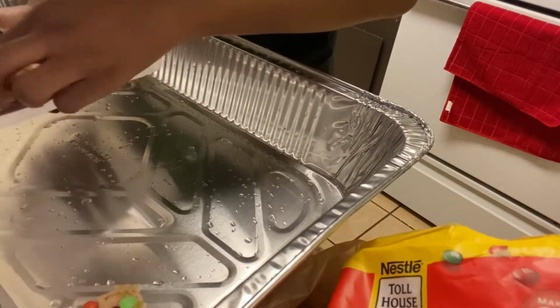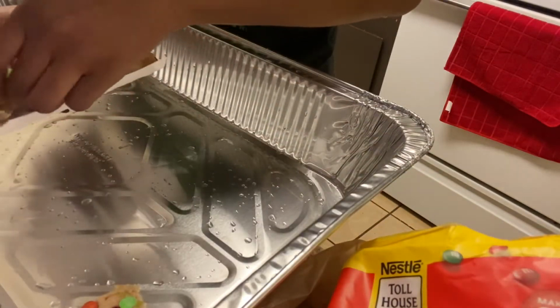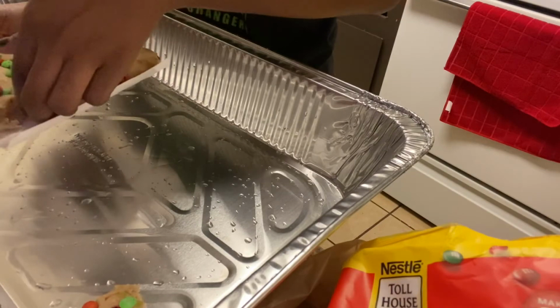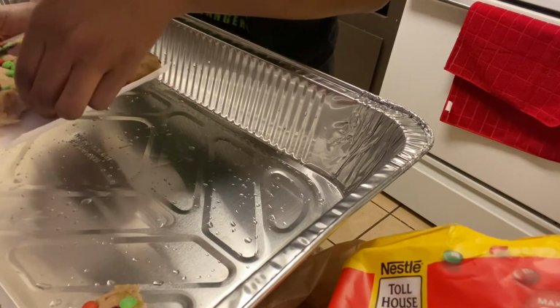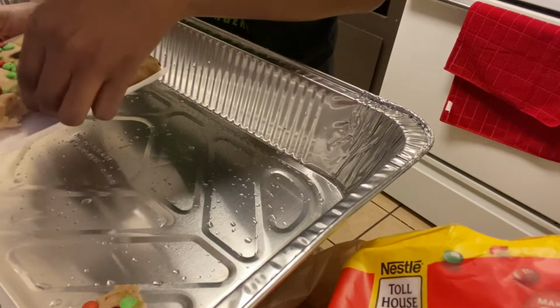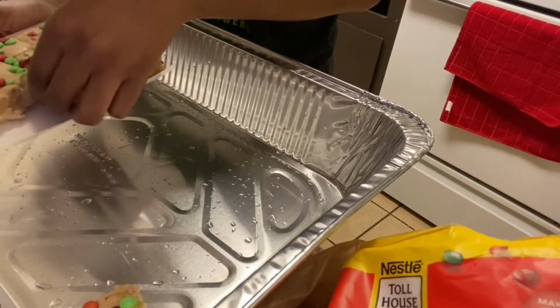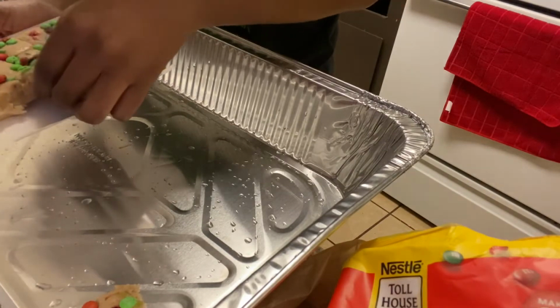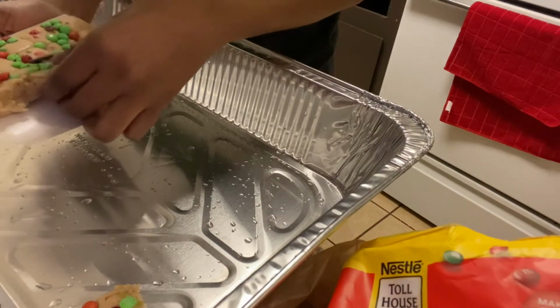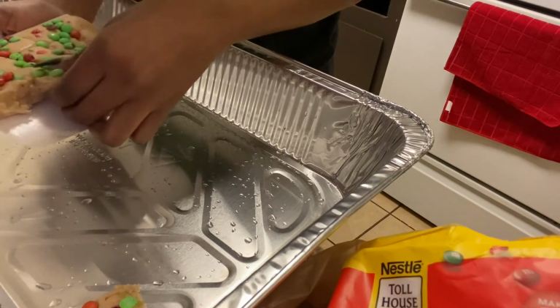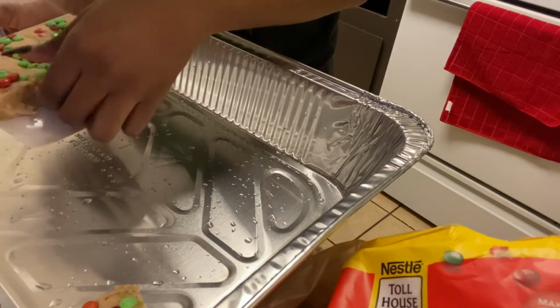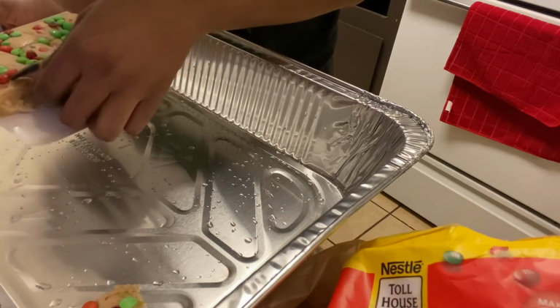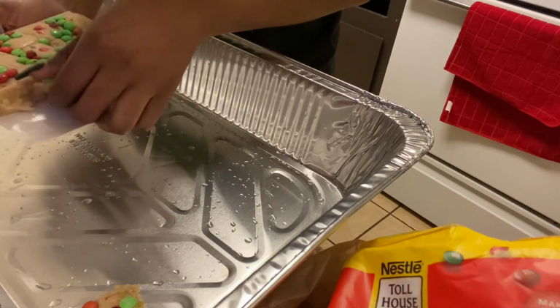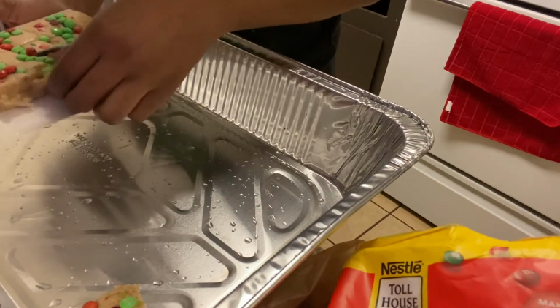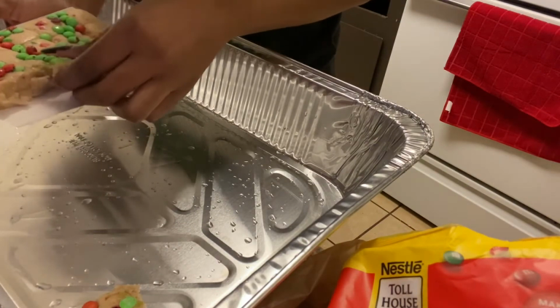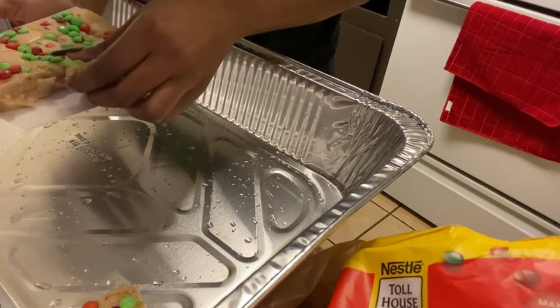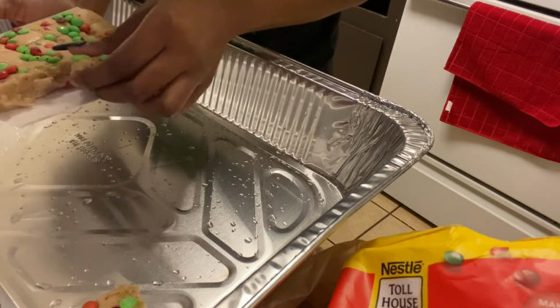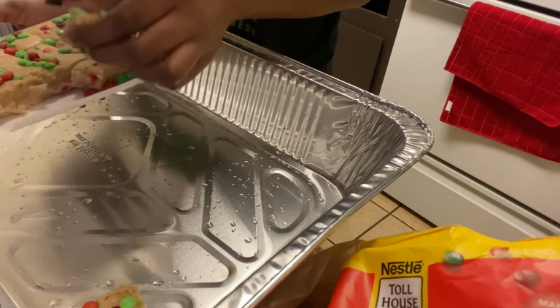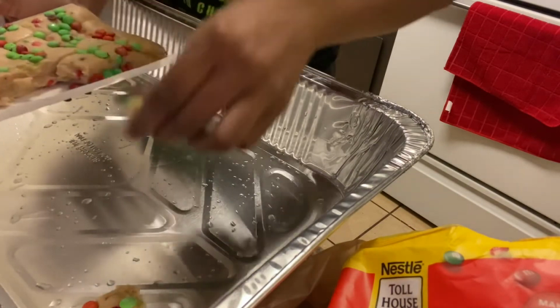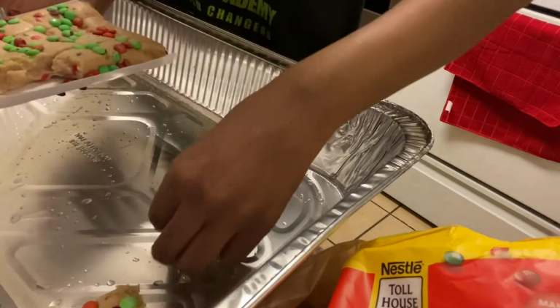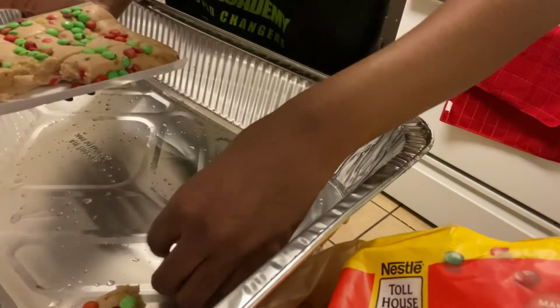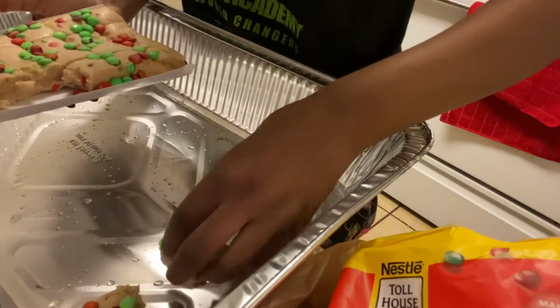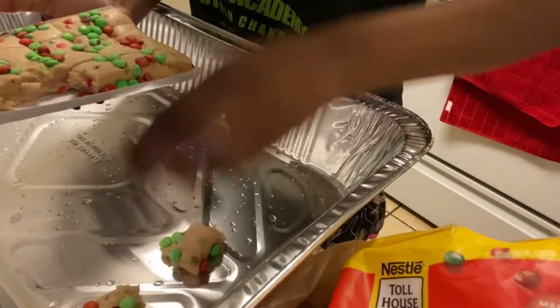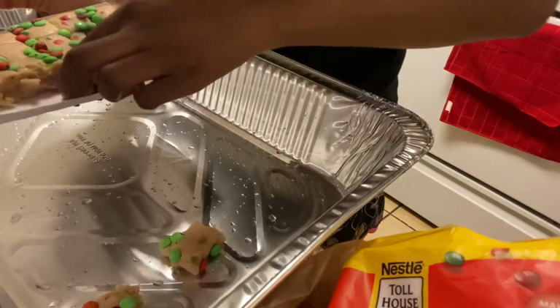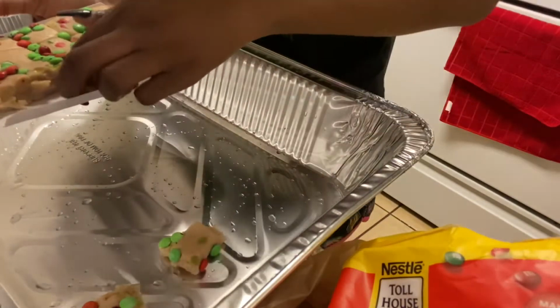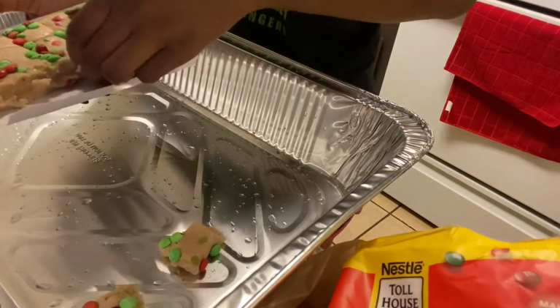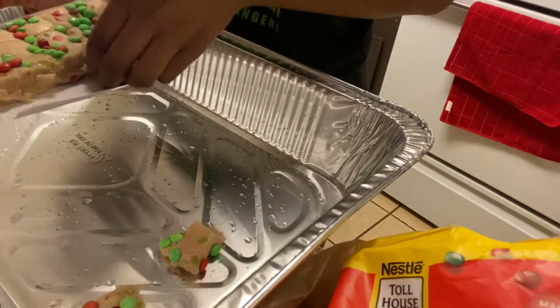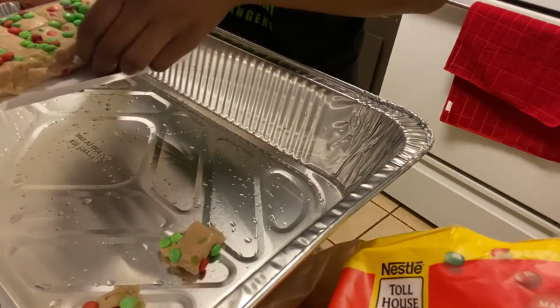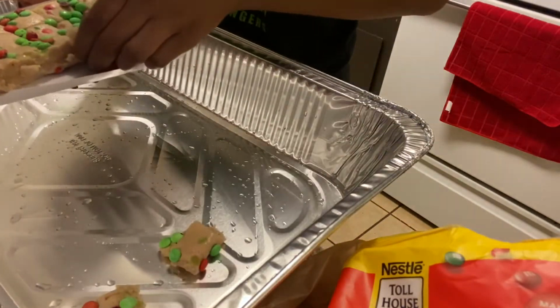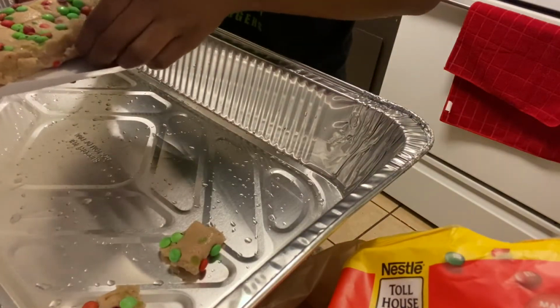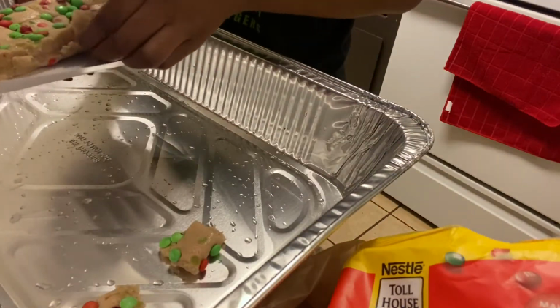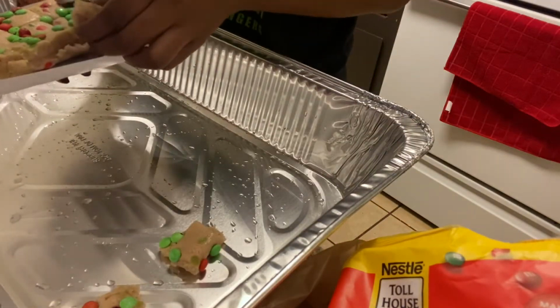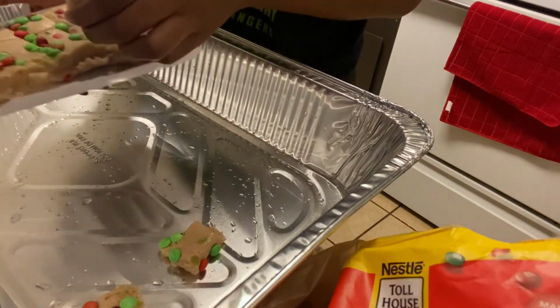All right, let's get started. We'll be right back in a little while. As soon as you can see on the pan. Bye.